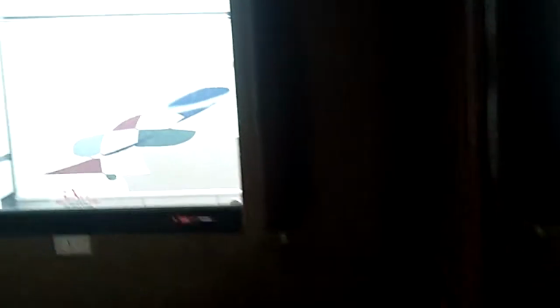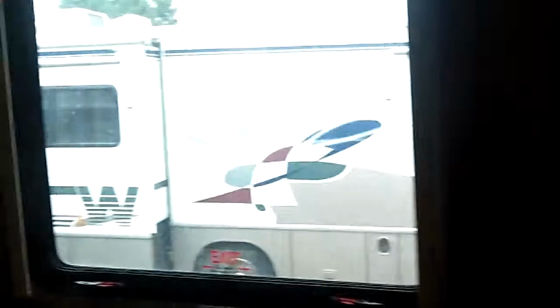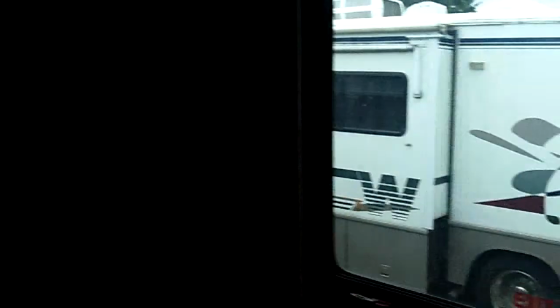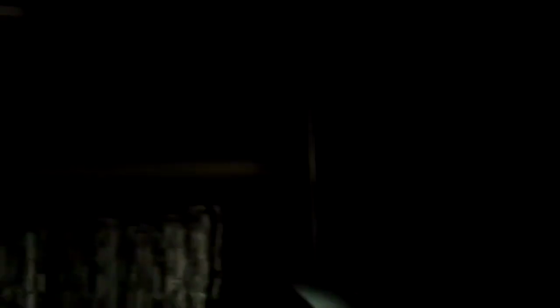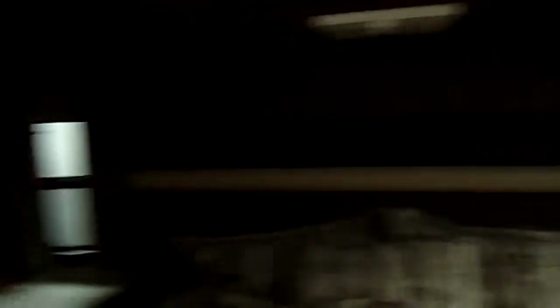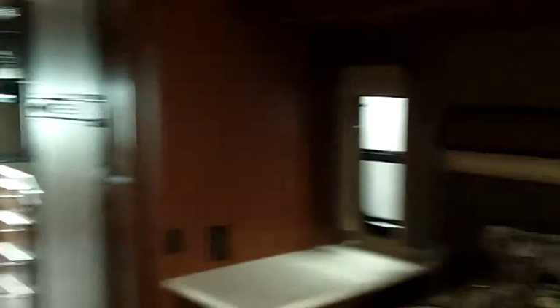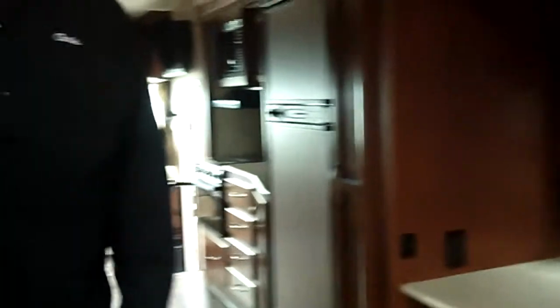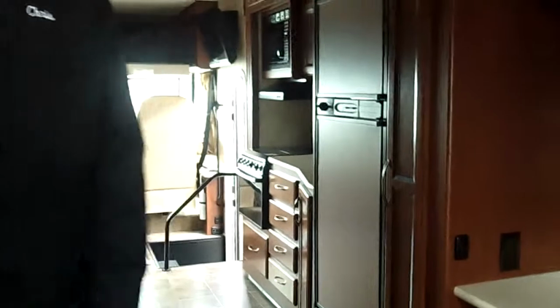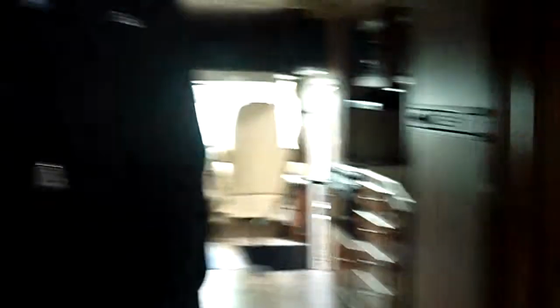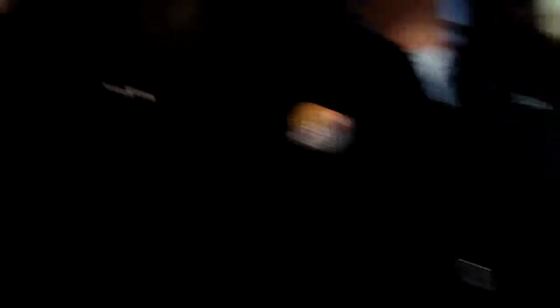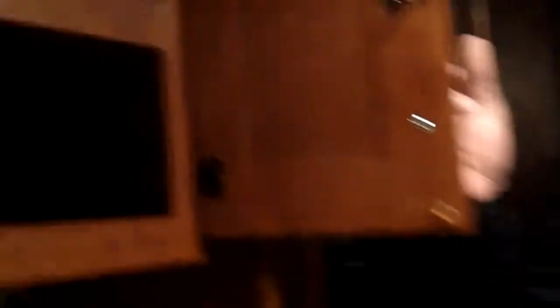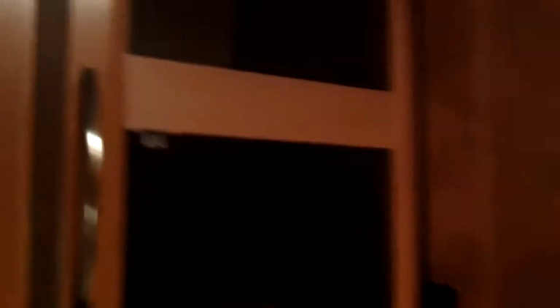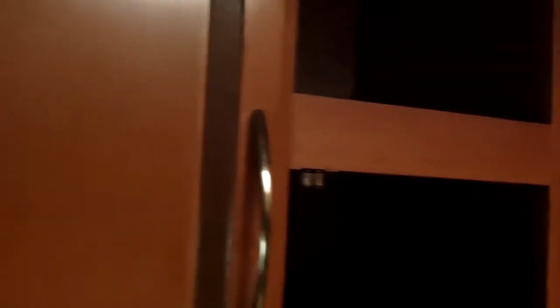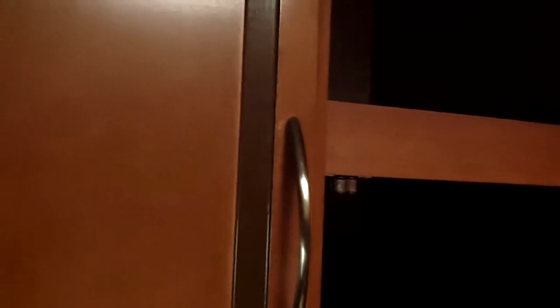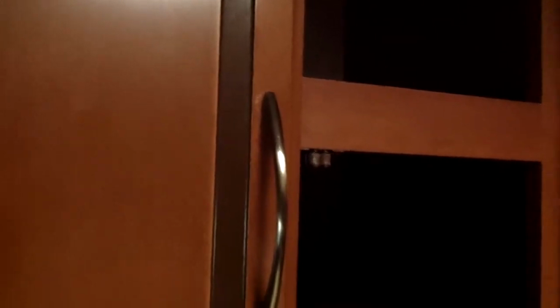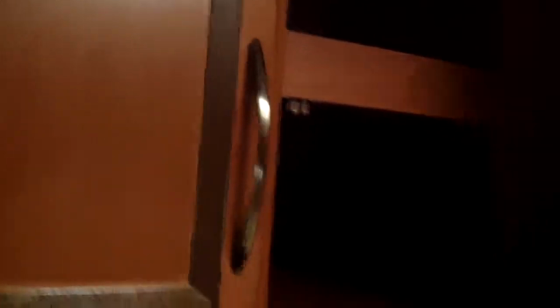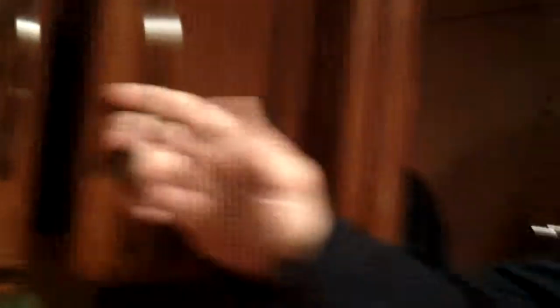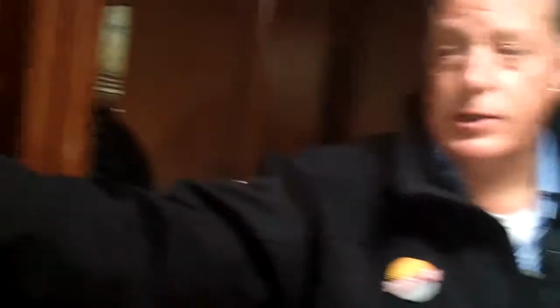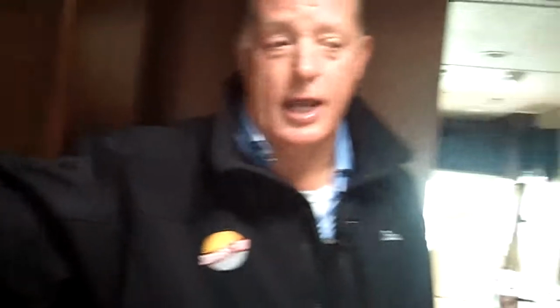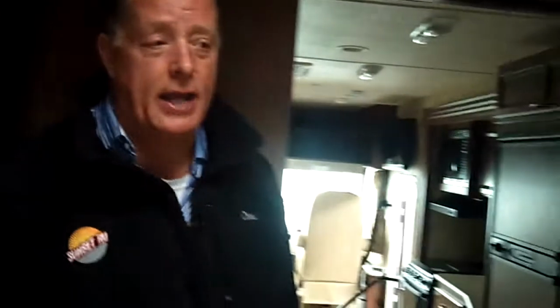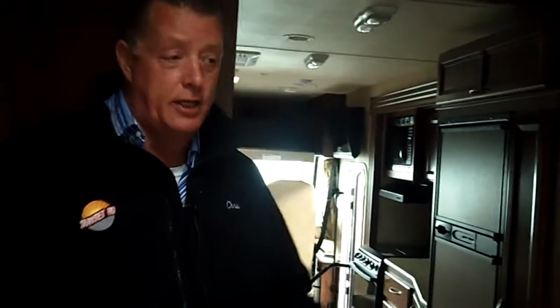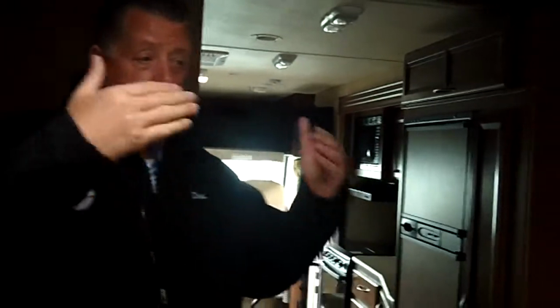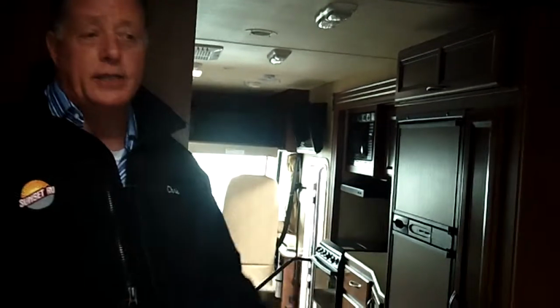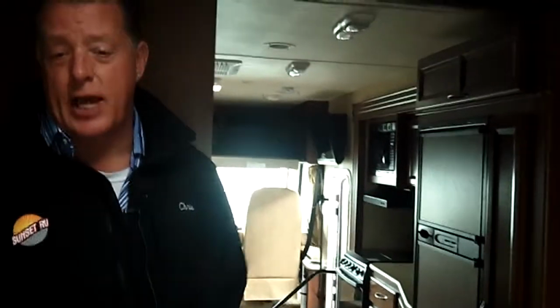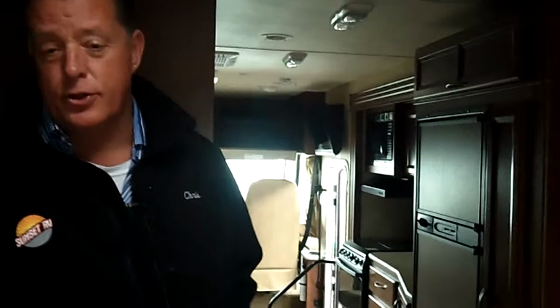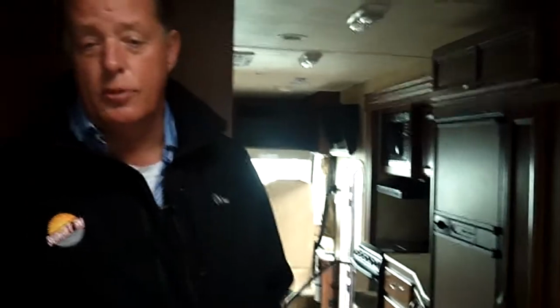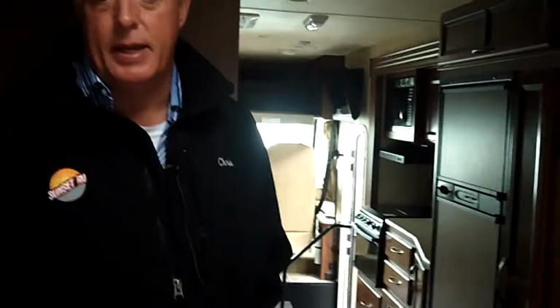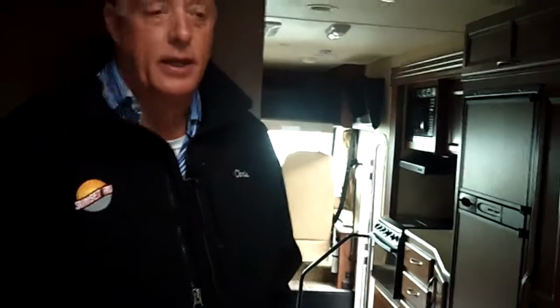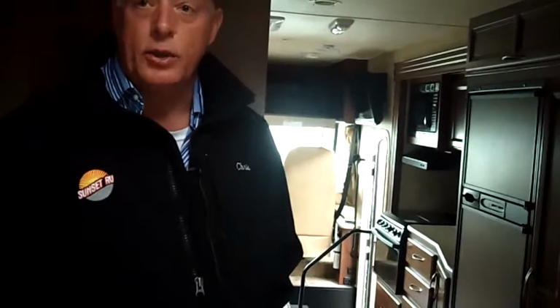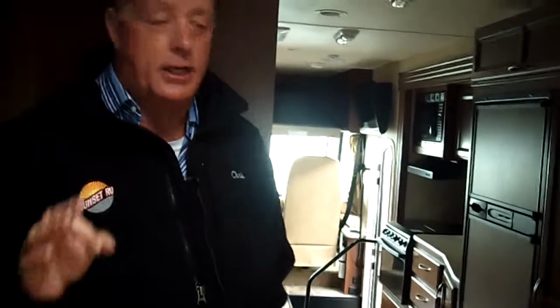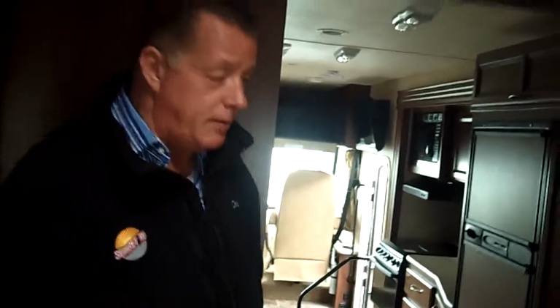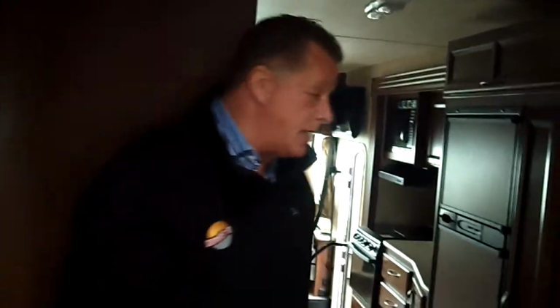We've got great cabinetry — it's all solid wood cabinetry fronts. Everything is built and mounted on galvanized steel plates attached to the aluminum beams, which makes it extremely solid.